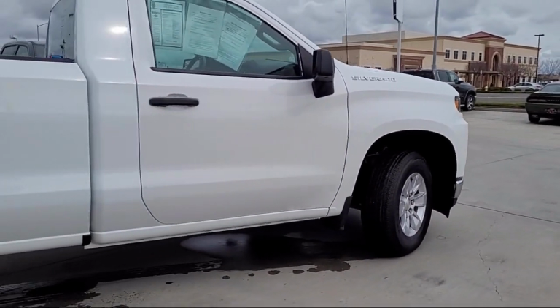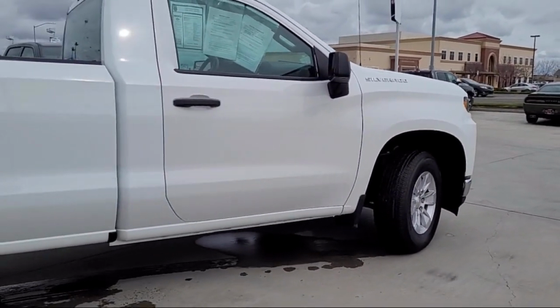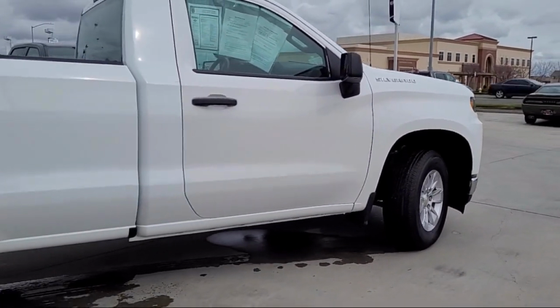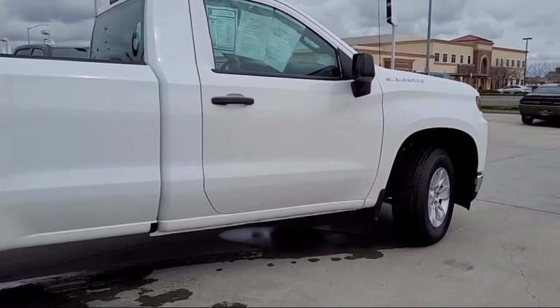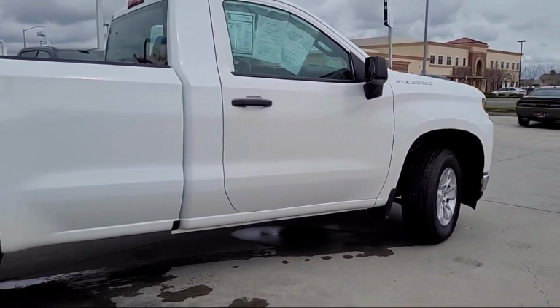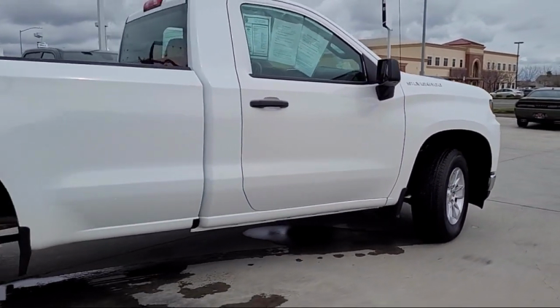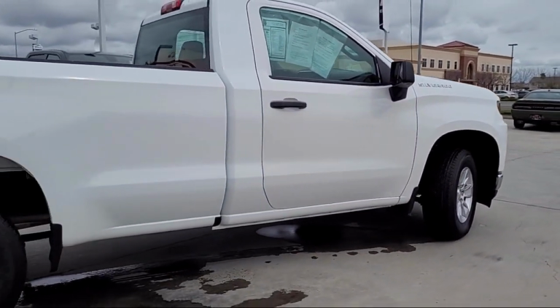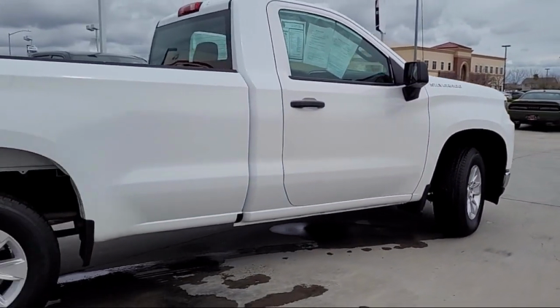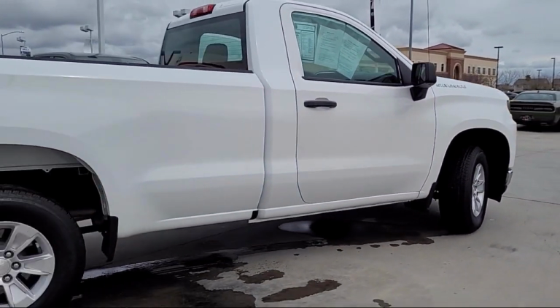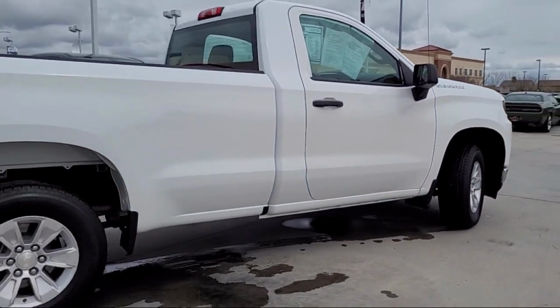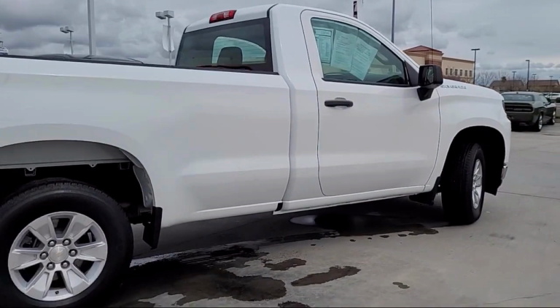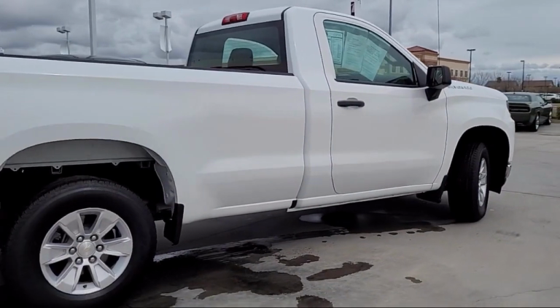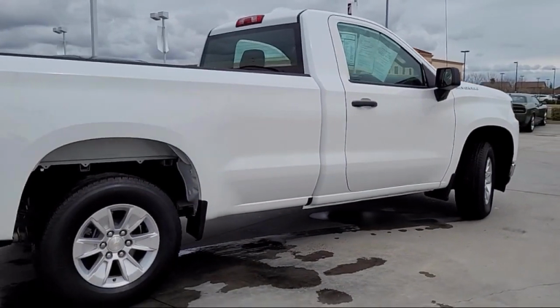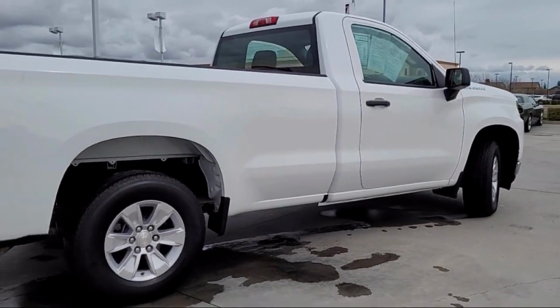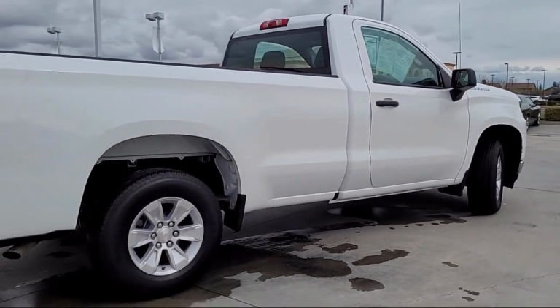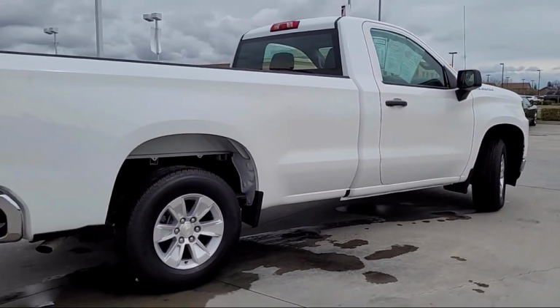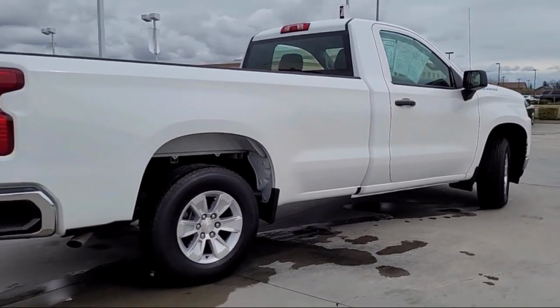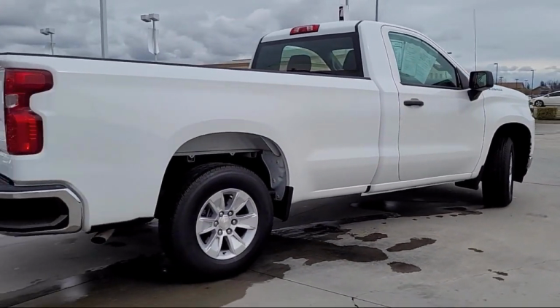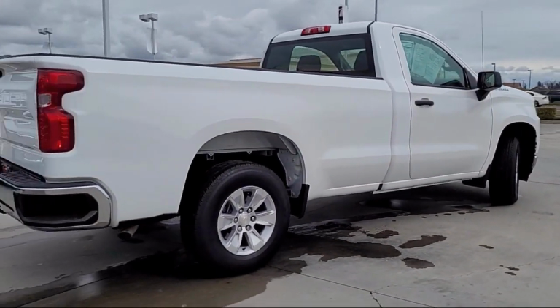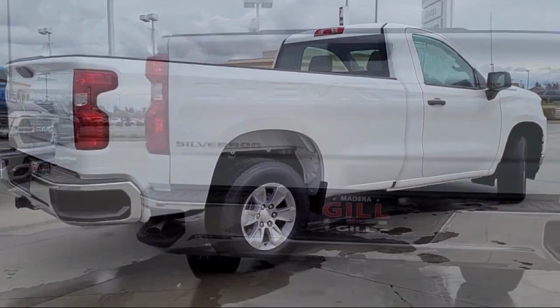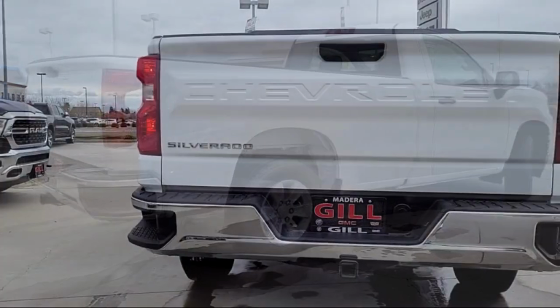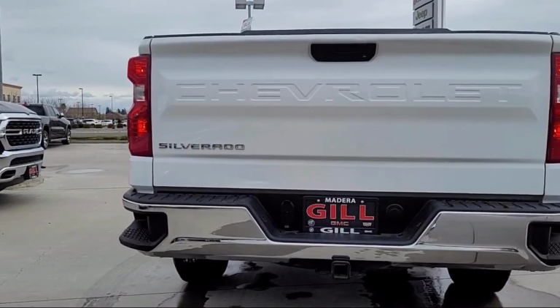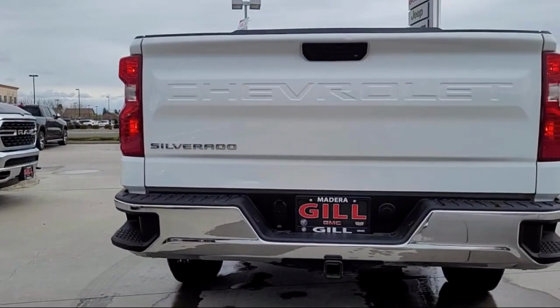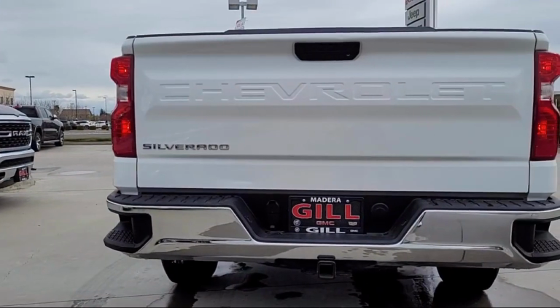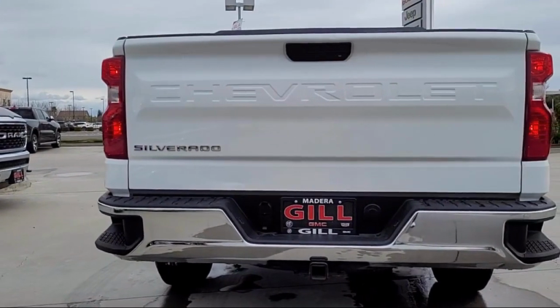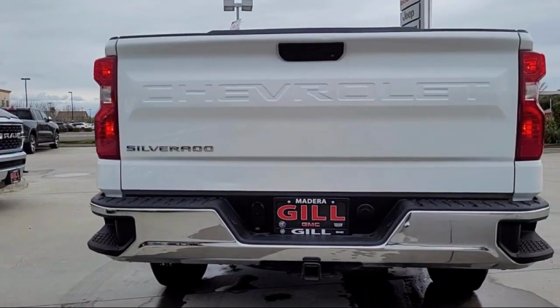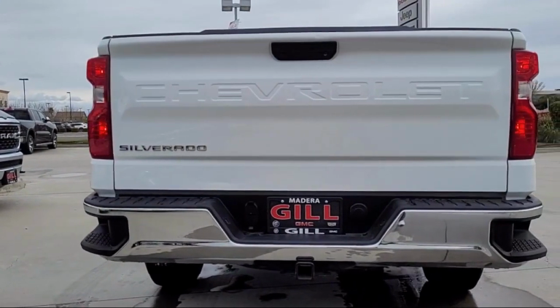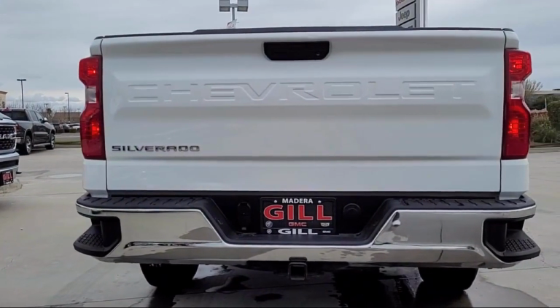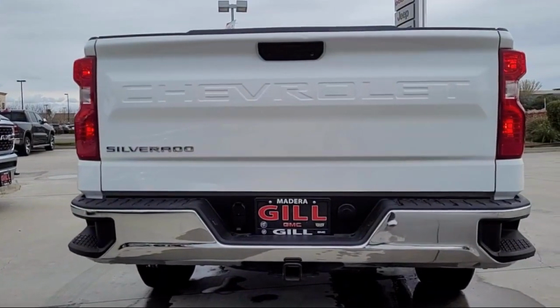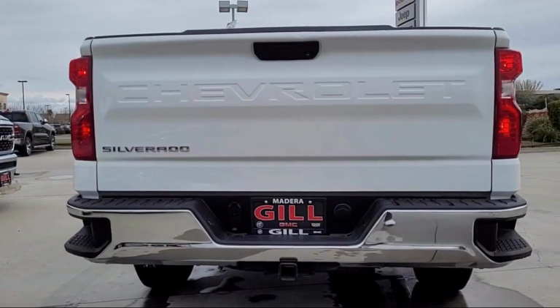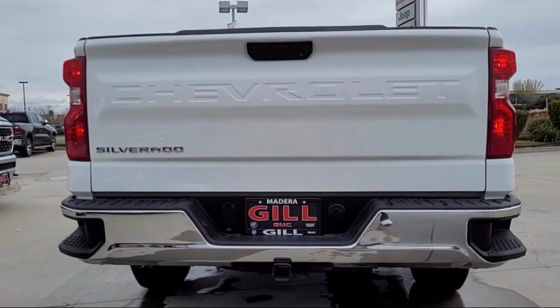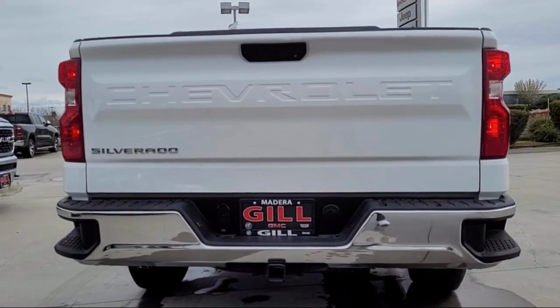Additional features include outside temperature display, electronic stability control, and speed sensing steering. It also has less than 20,000 miles on the odometer.